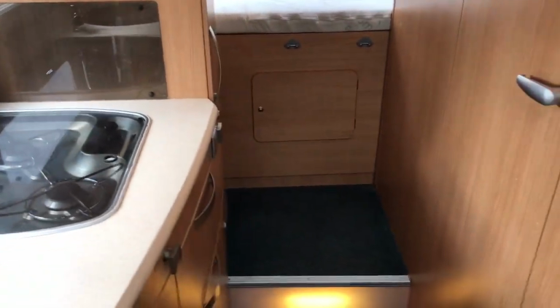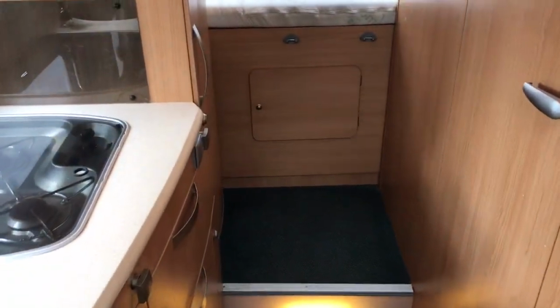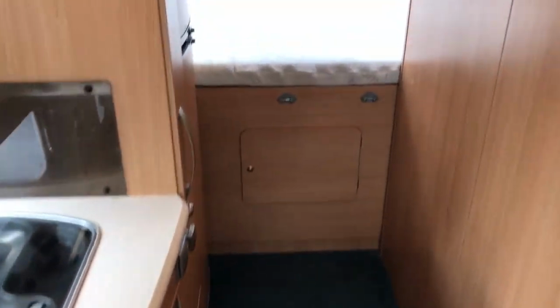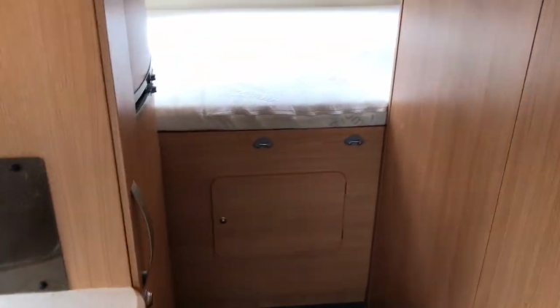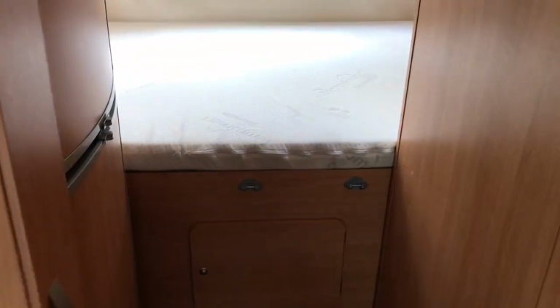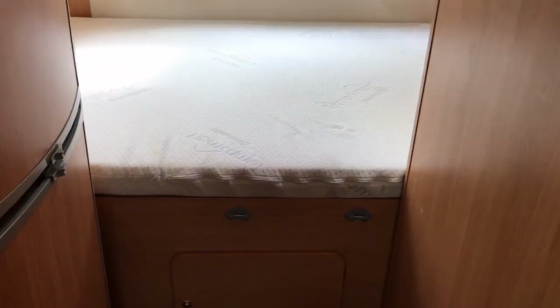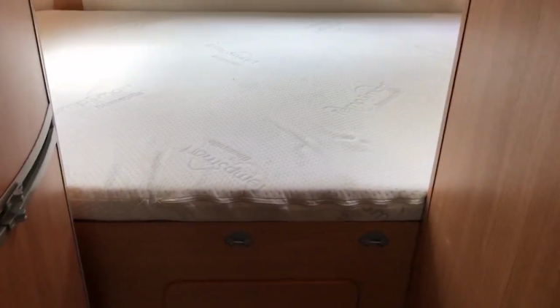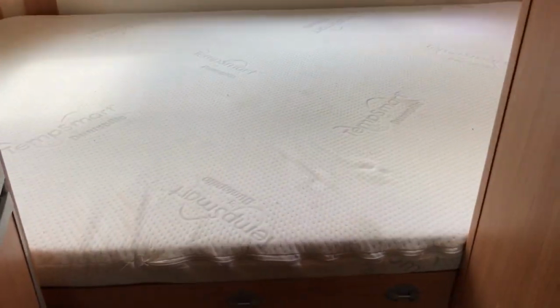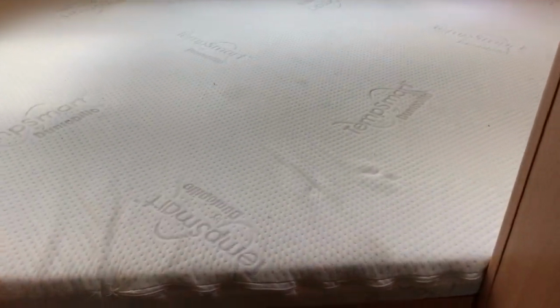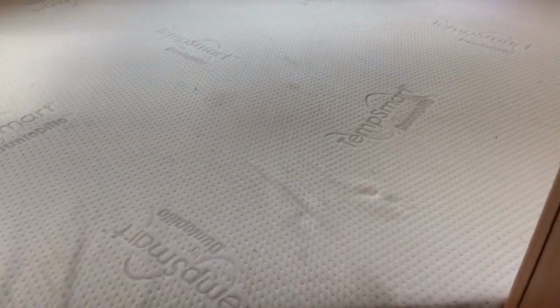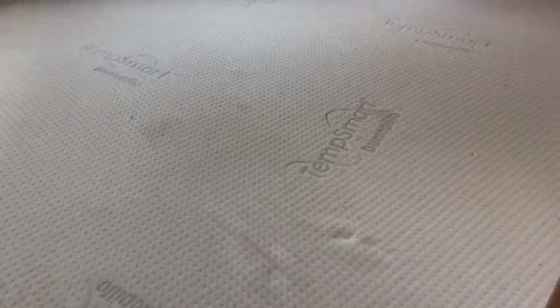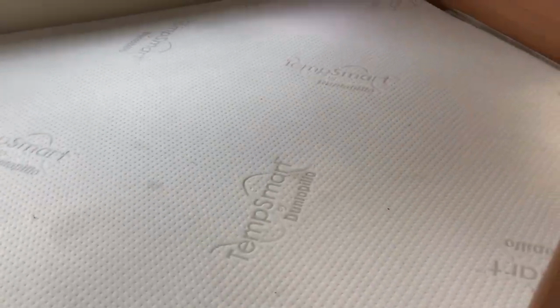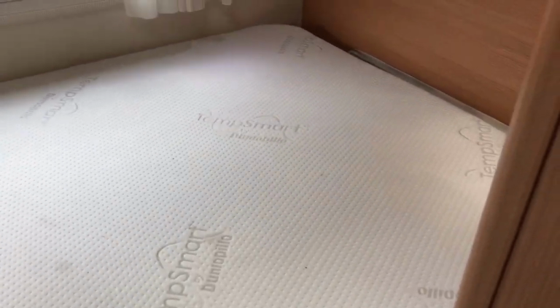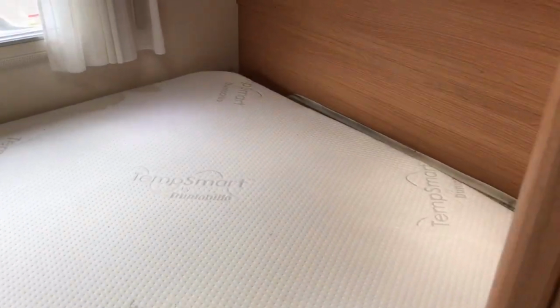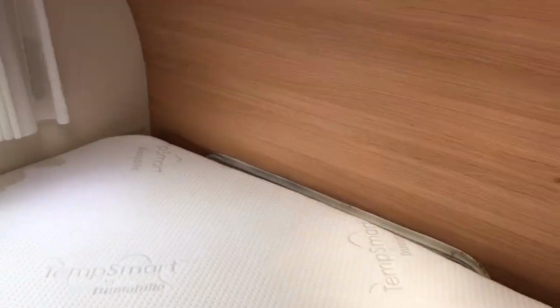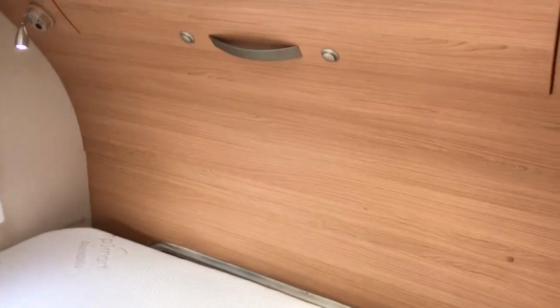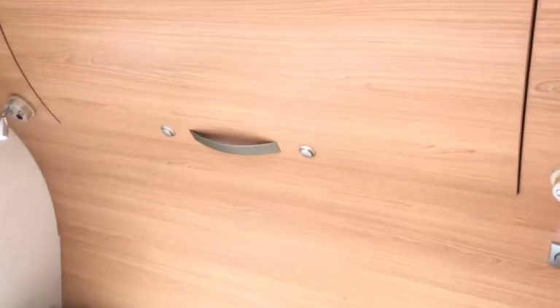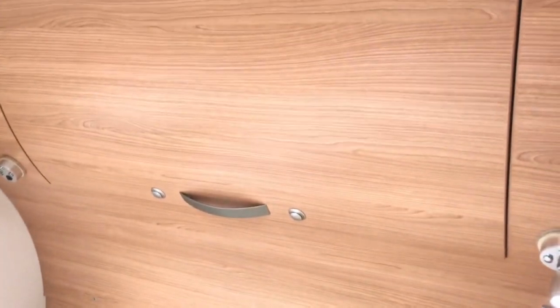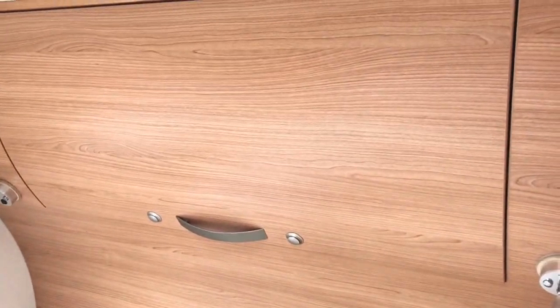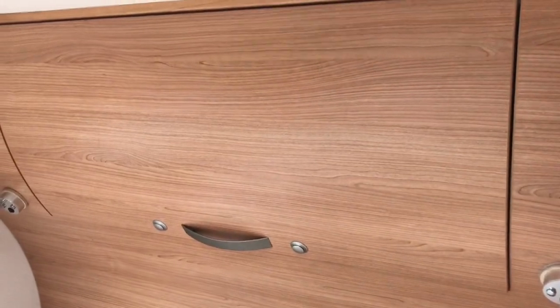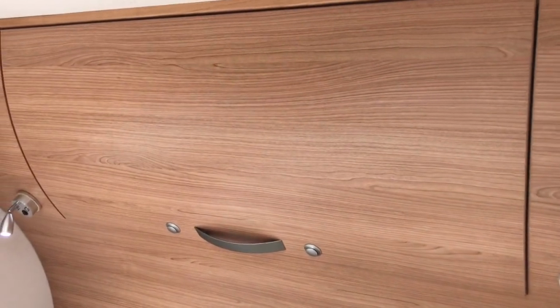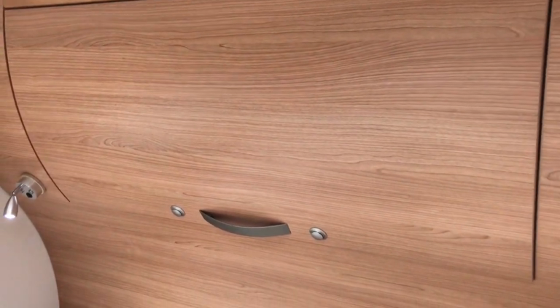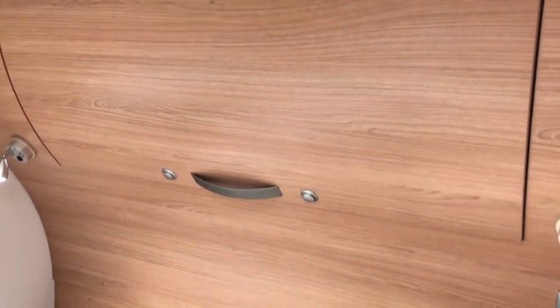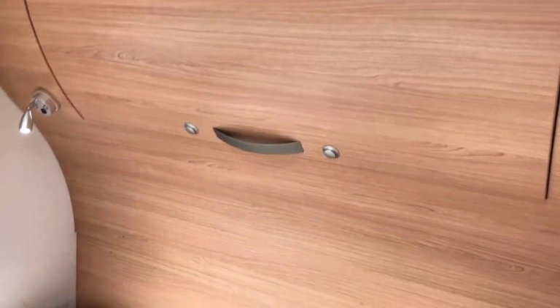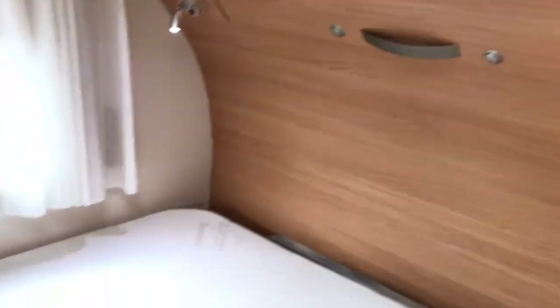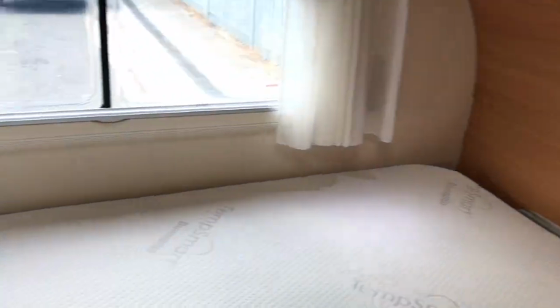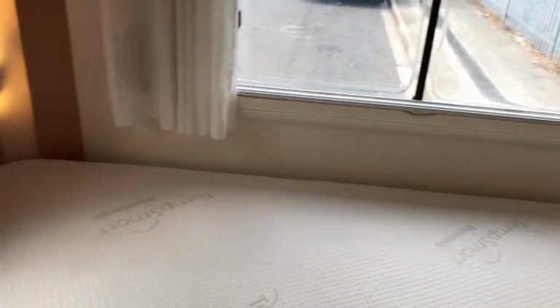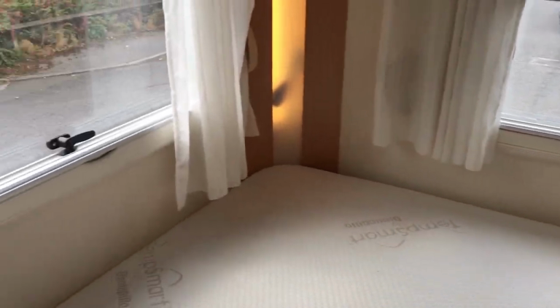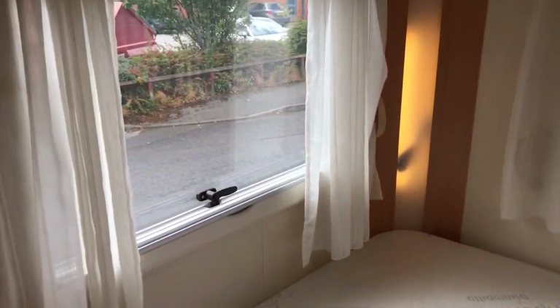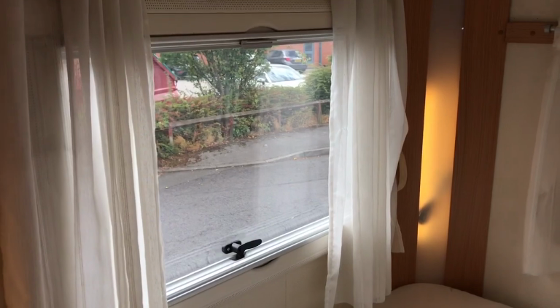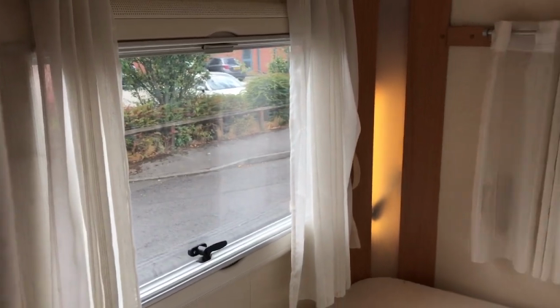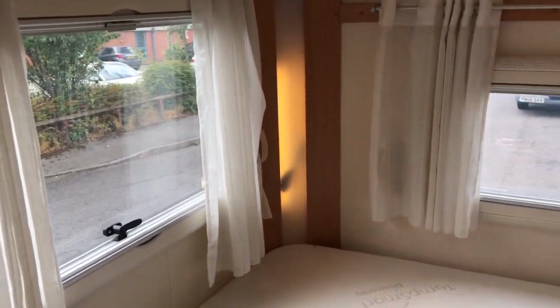Here we go inside. Starting with the back, above the garage is a nice large transverse double bed, with a cupboard and lights above on one side and windows on the other.